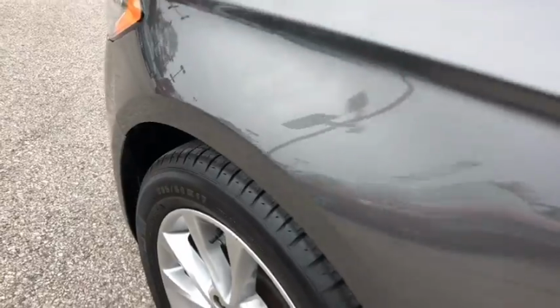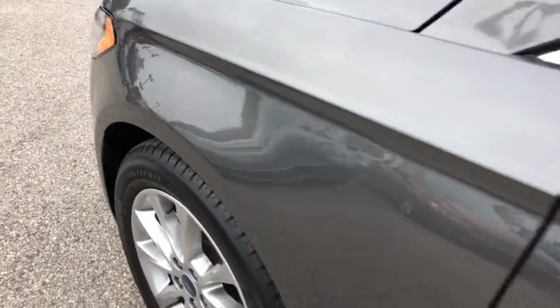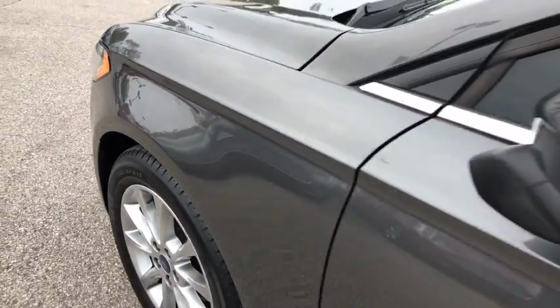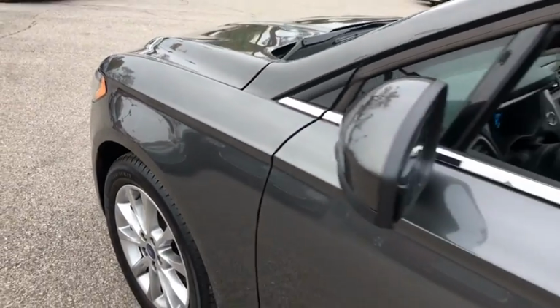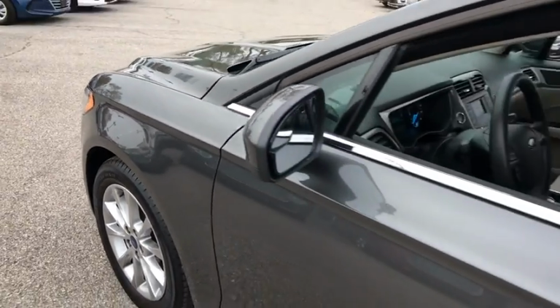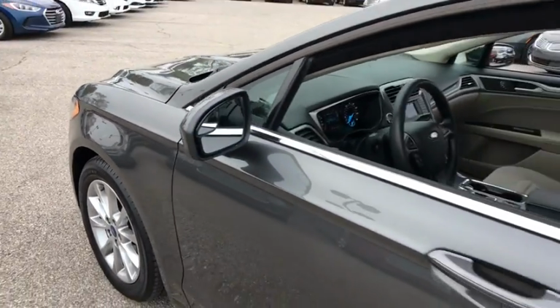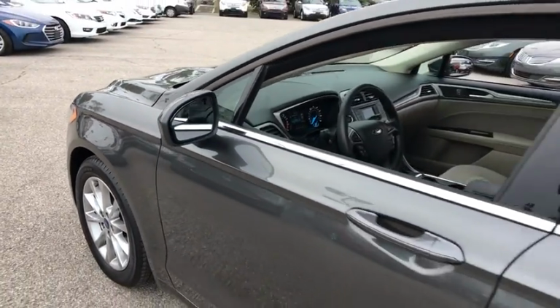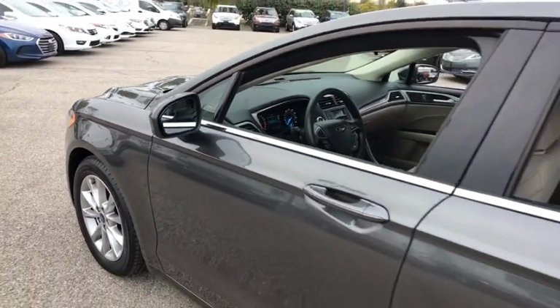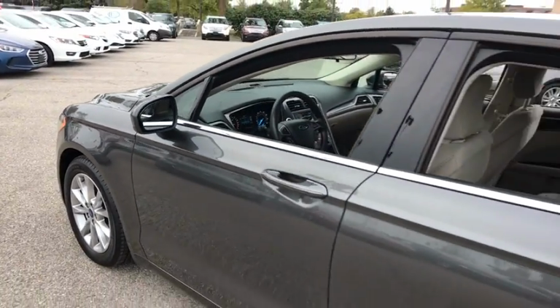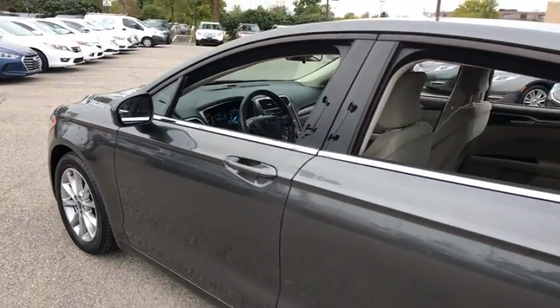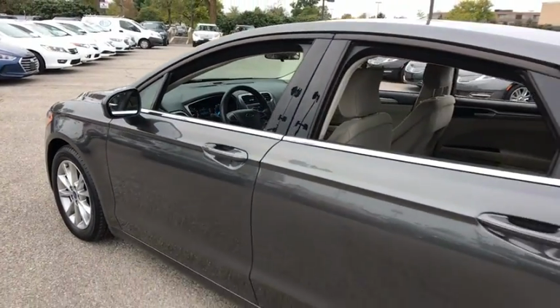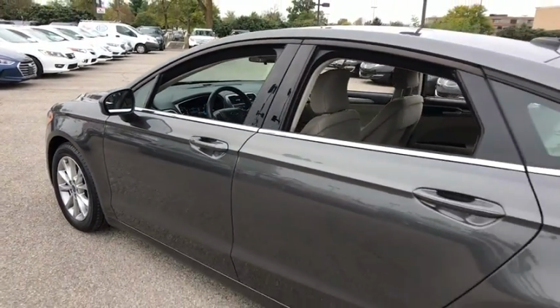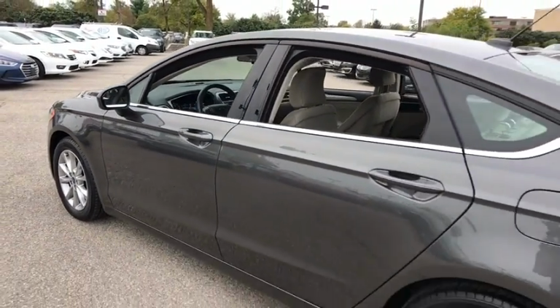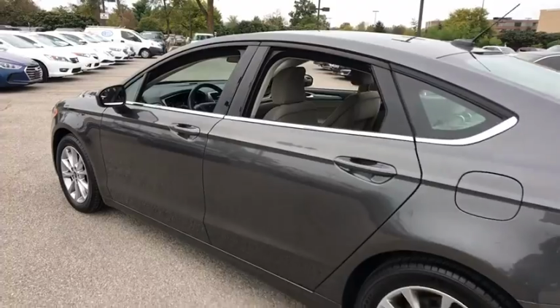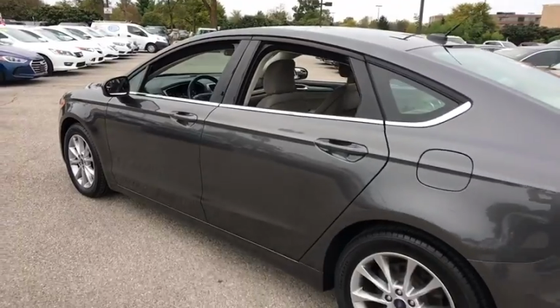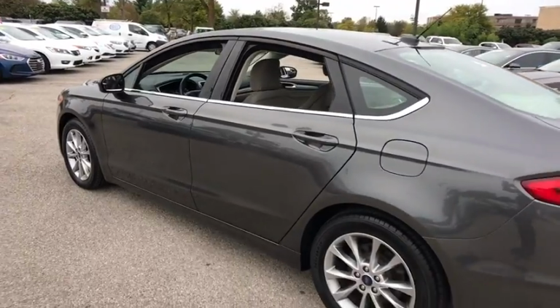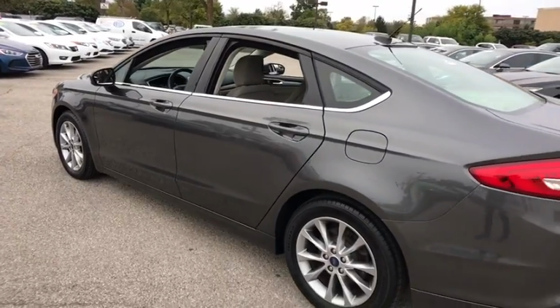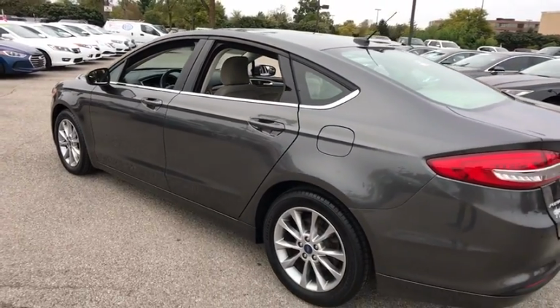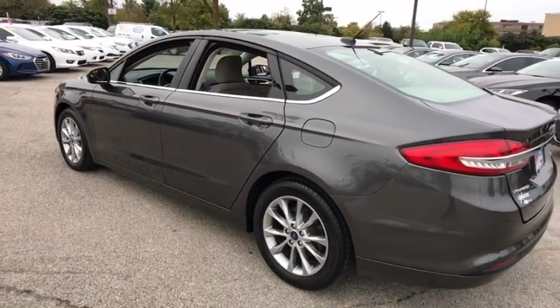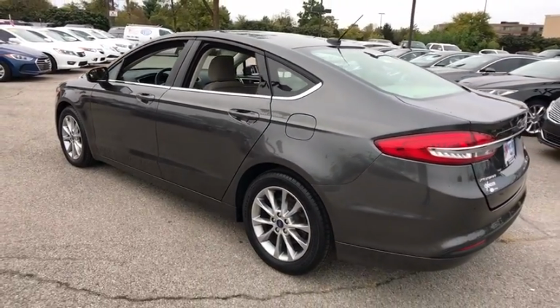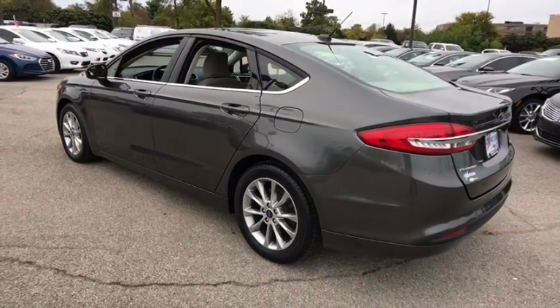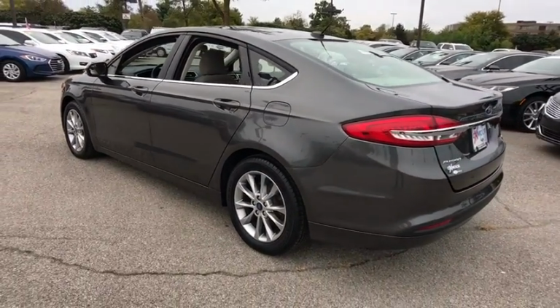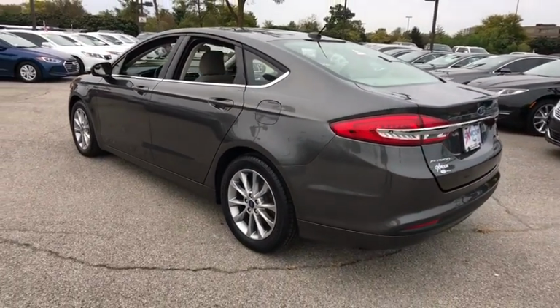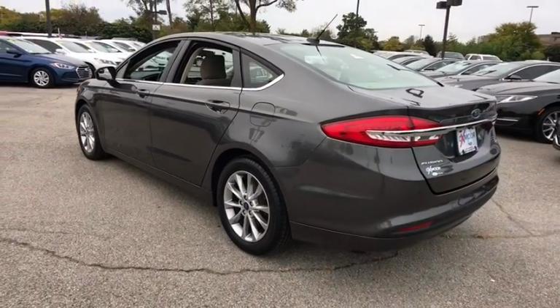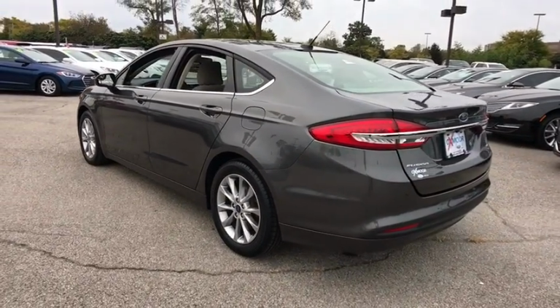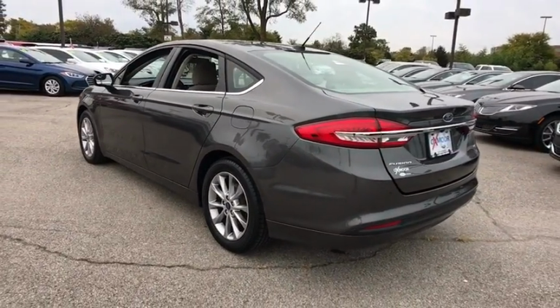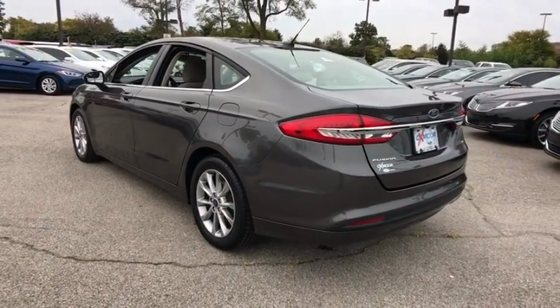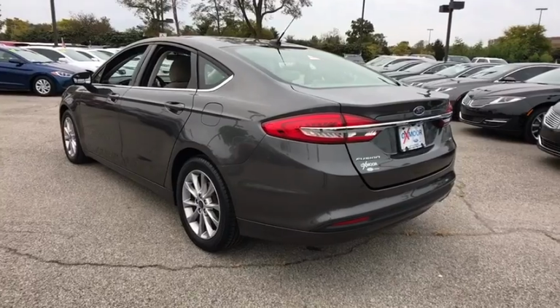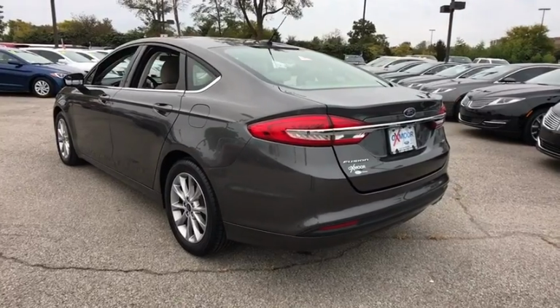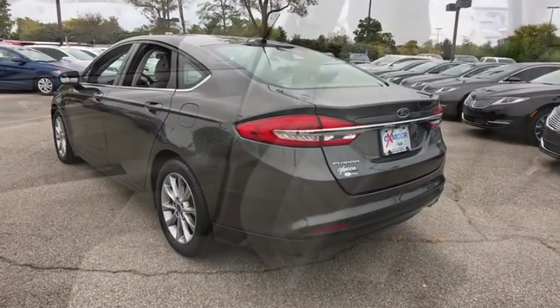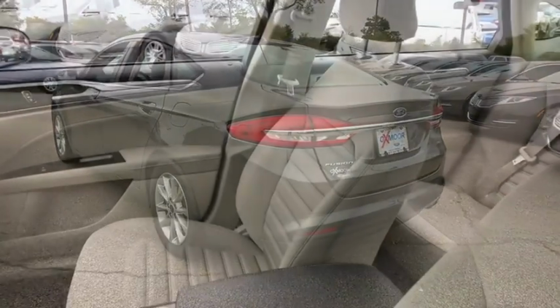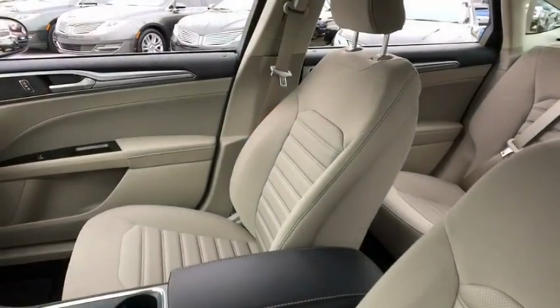The 2017 Ford Fusion. You can have both impressive power and great economy in a Fusion. This vehicle has less than 20,000 miles. Here are some of this vehicle's great options.